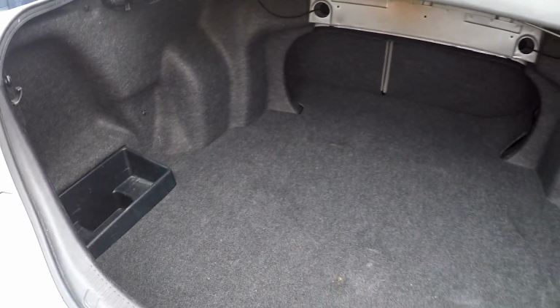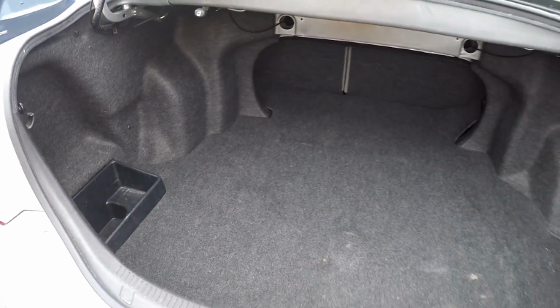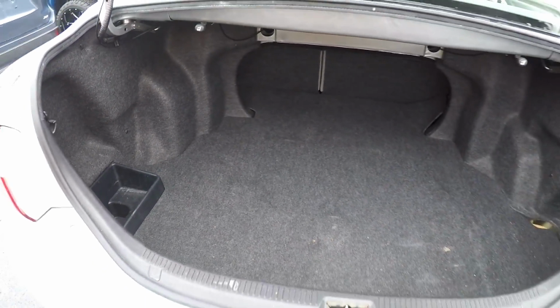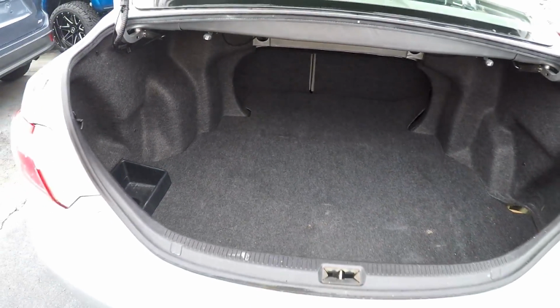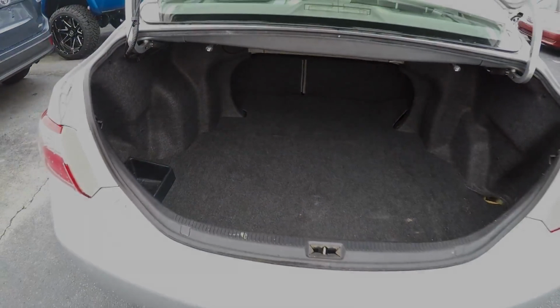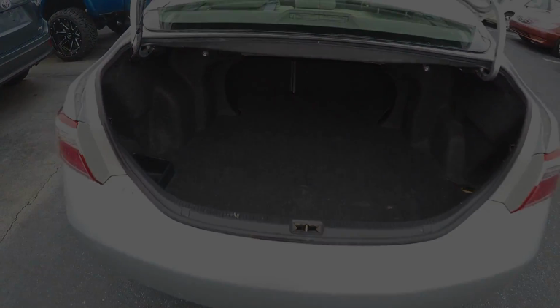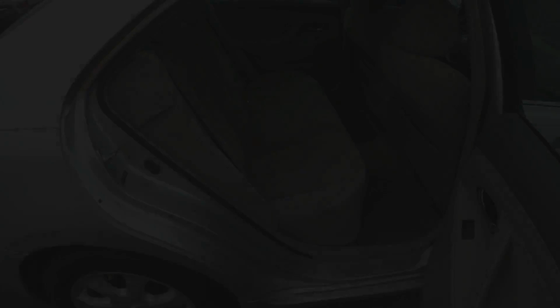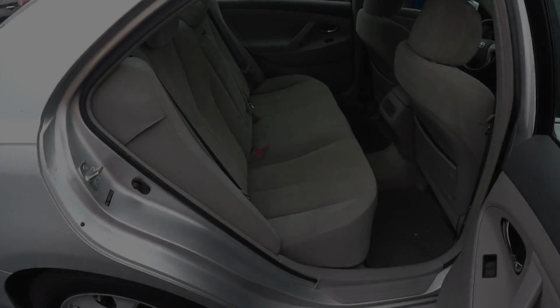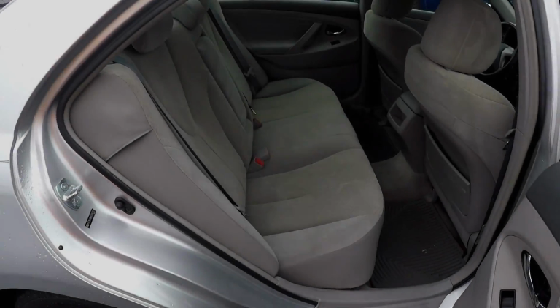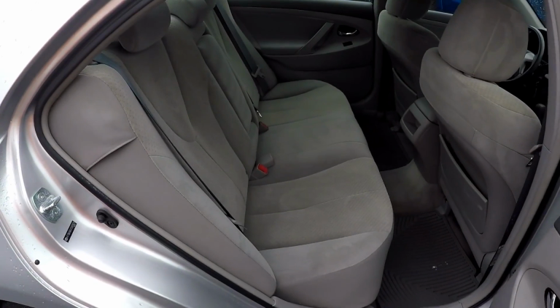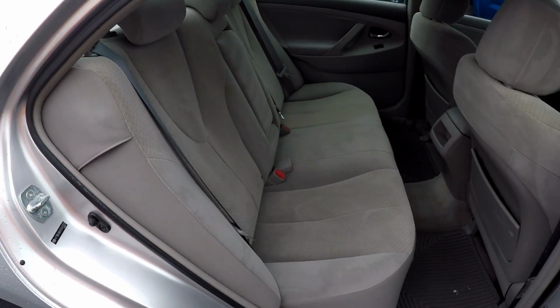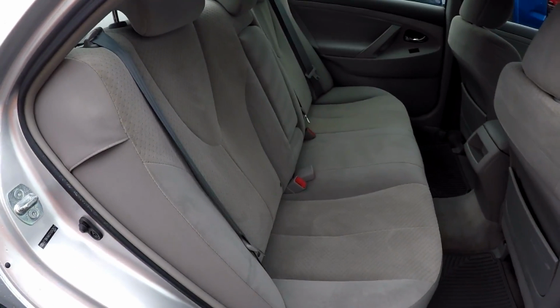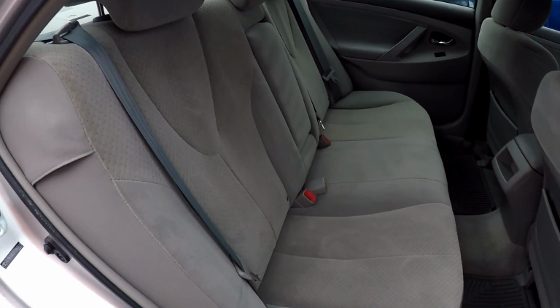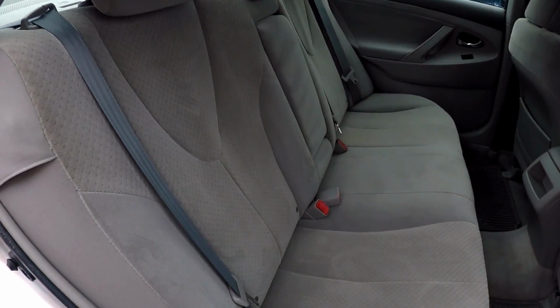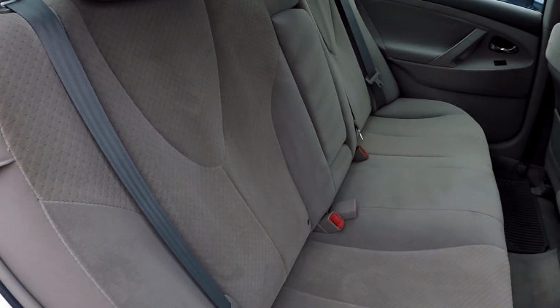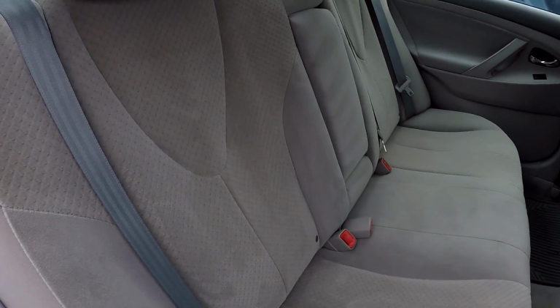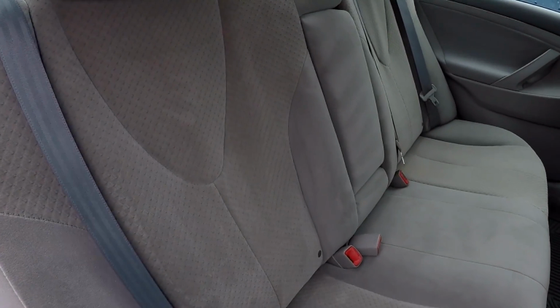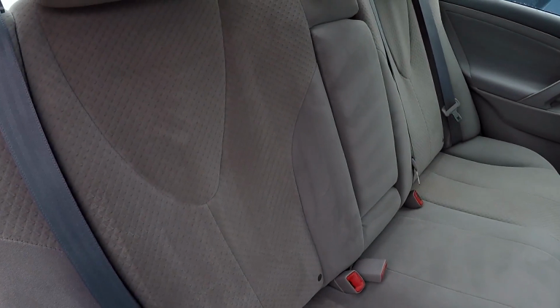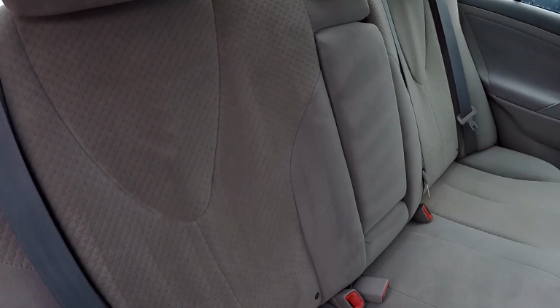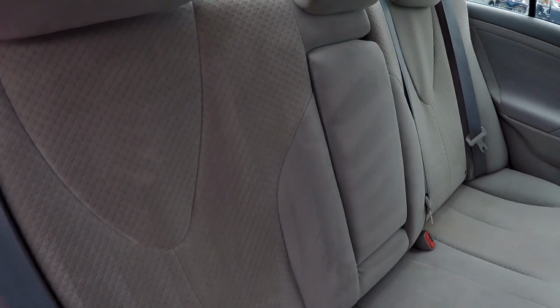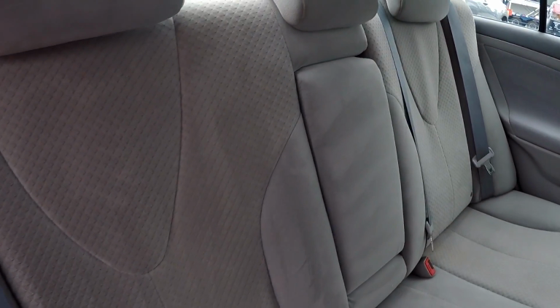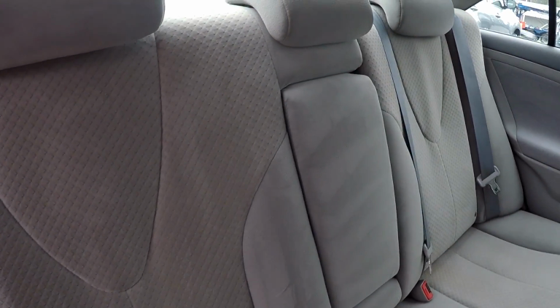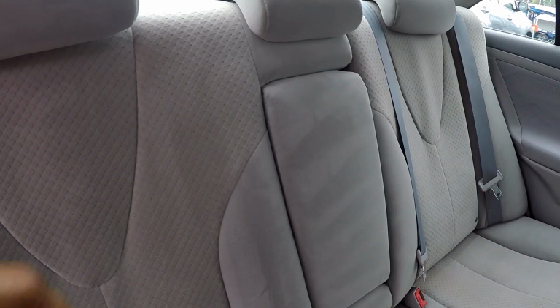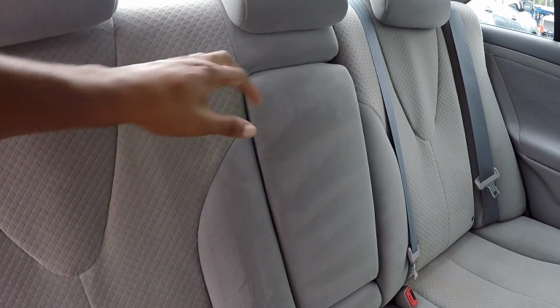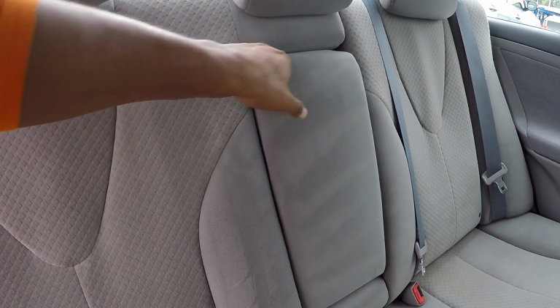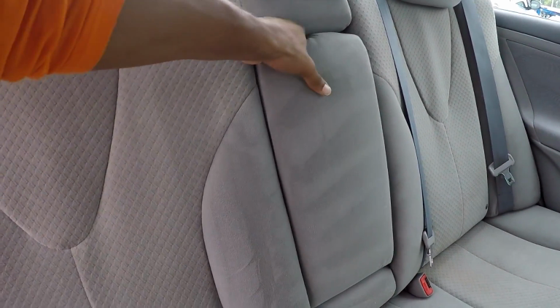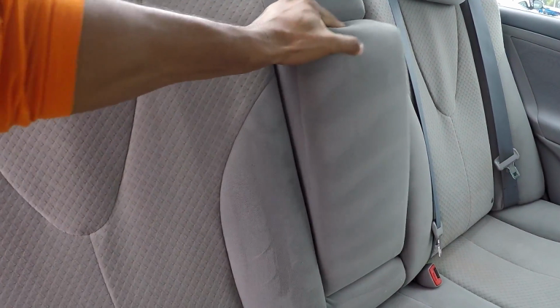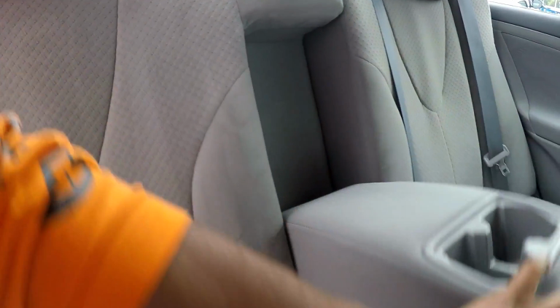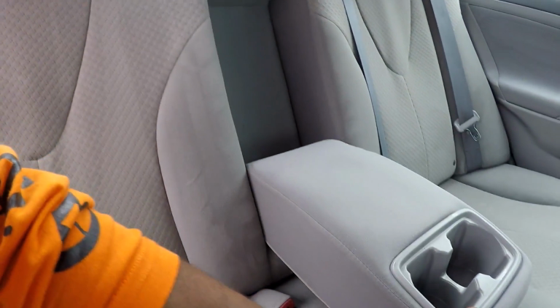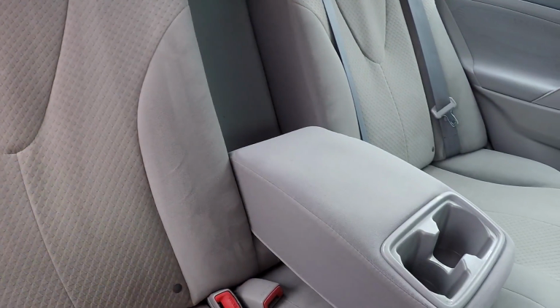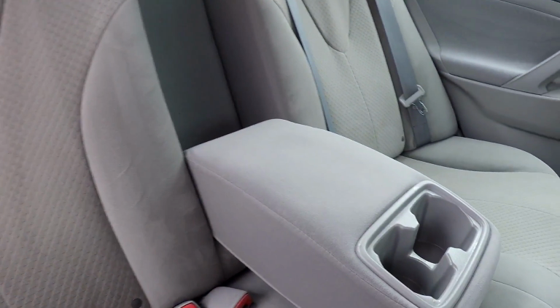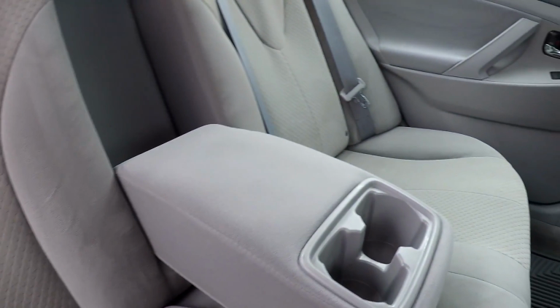Just coming into this back seat here from the passenger side, giving you a little look at these seats. Coming towards the middle, you are going to have an adjustable armrest and cup holder here.